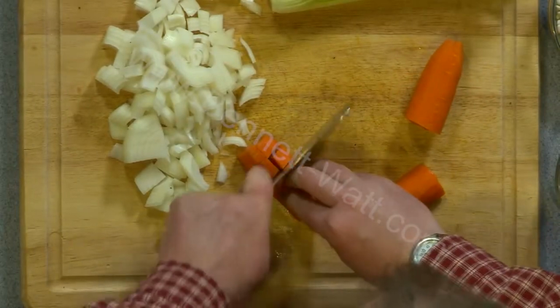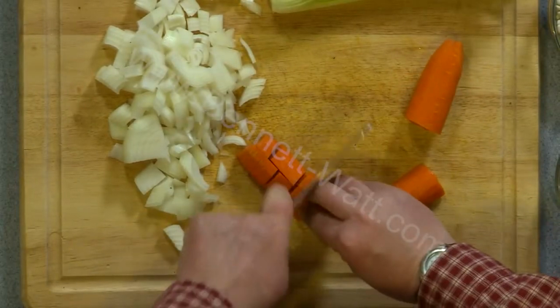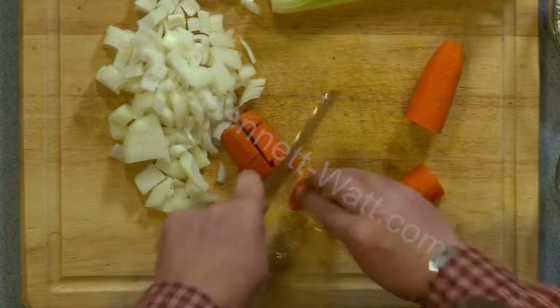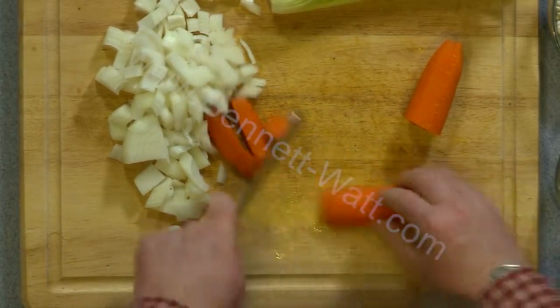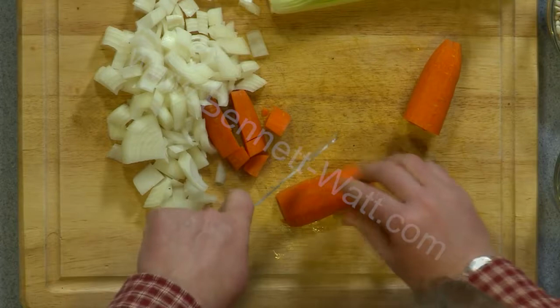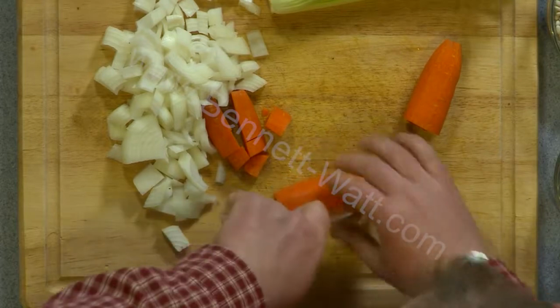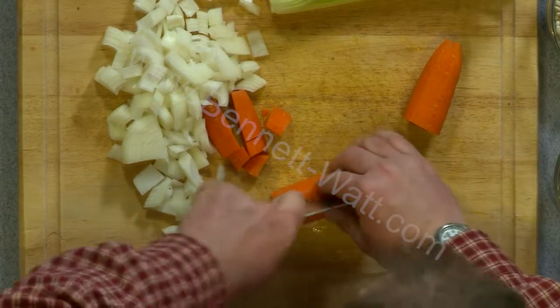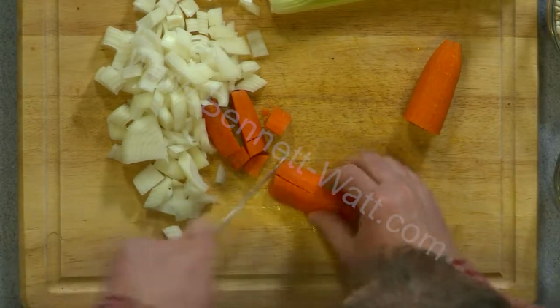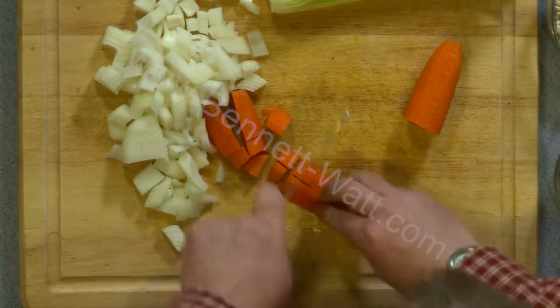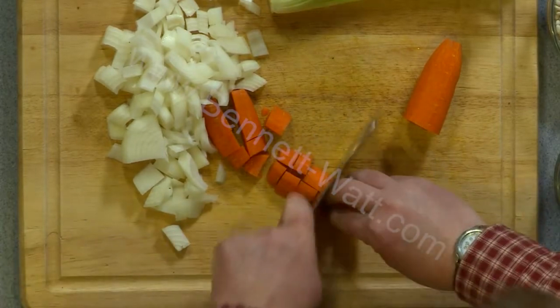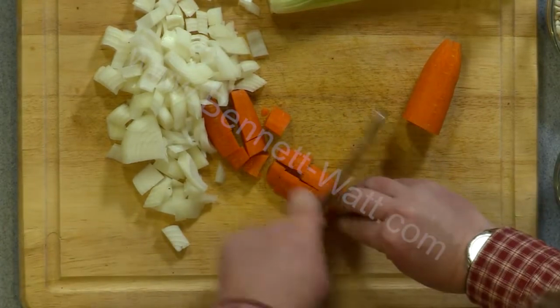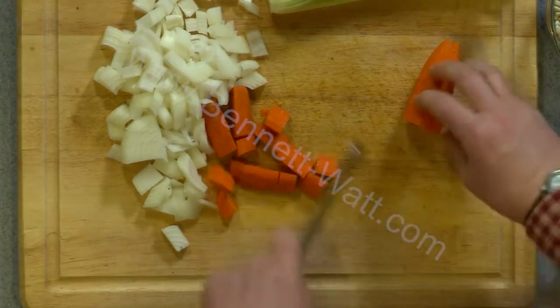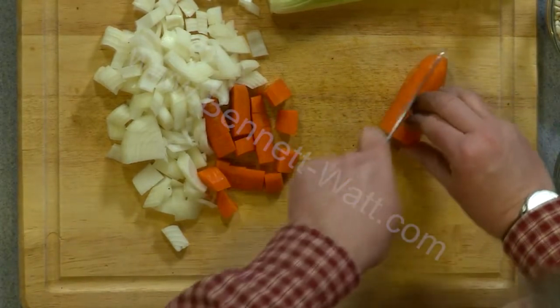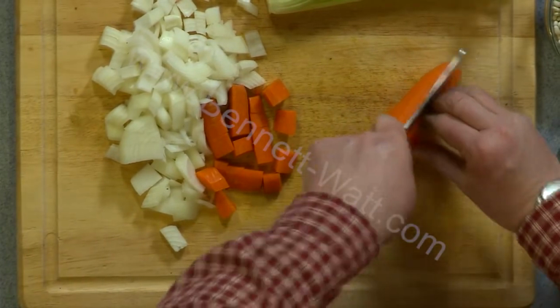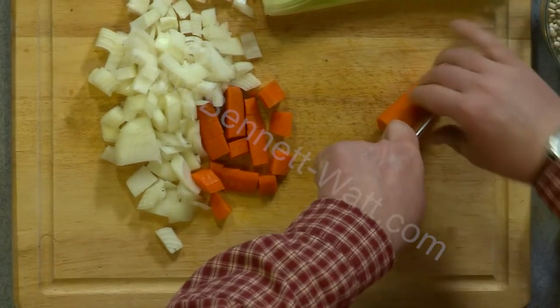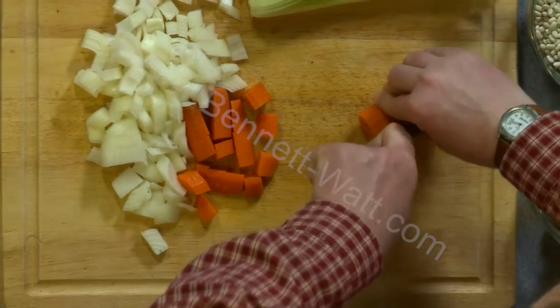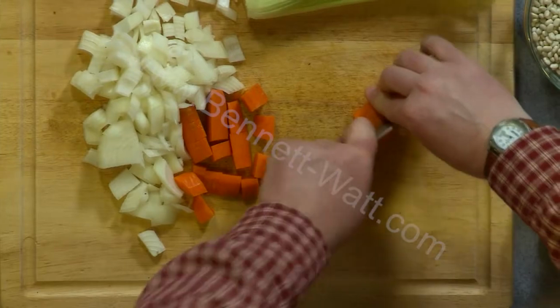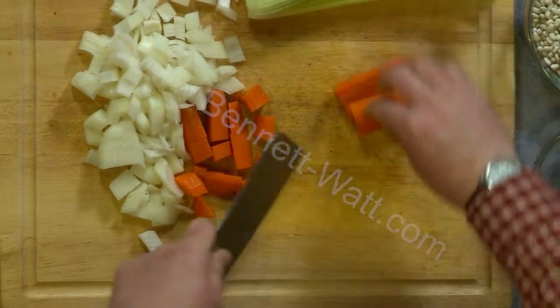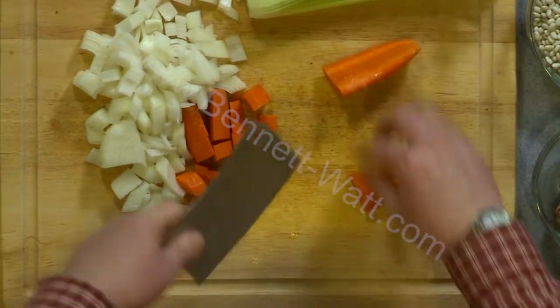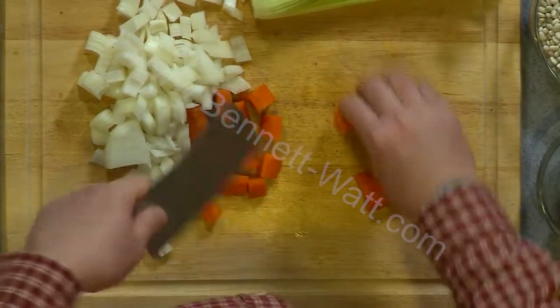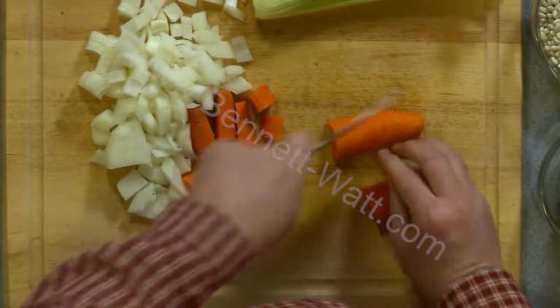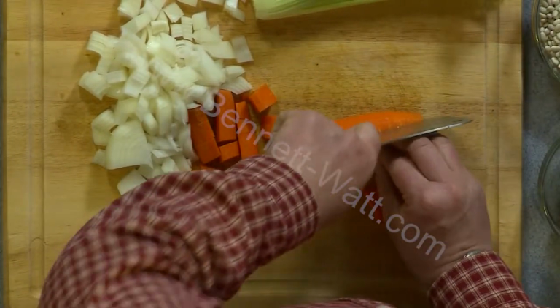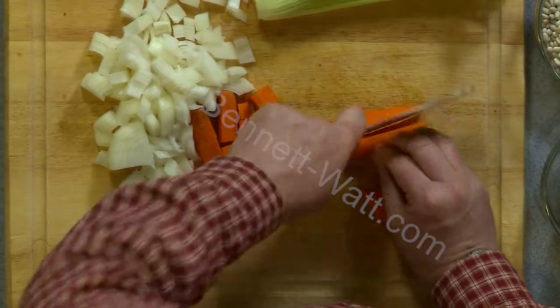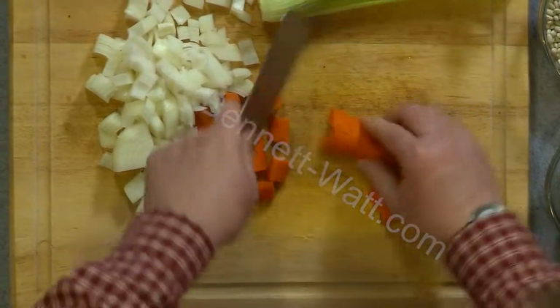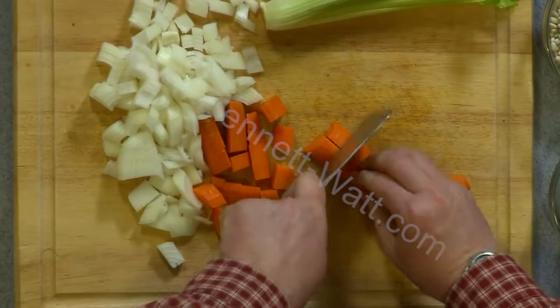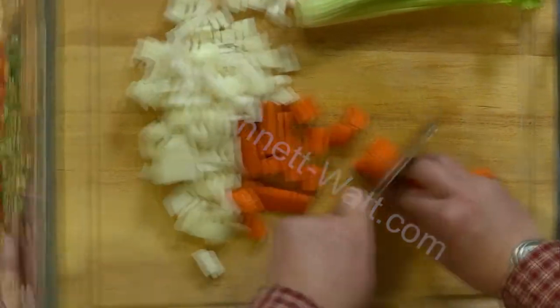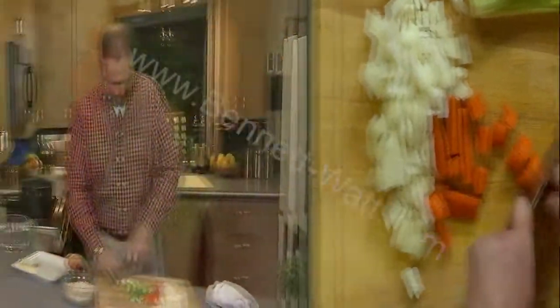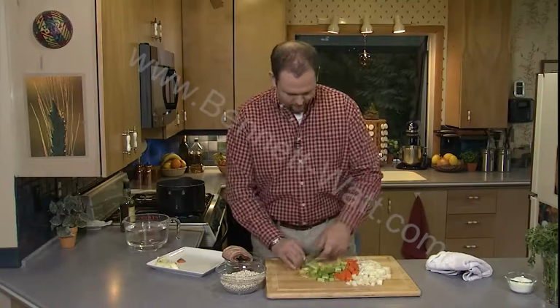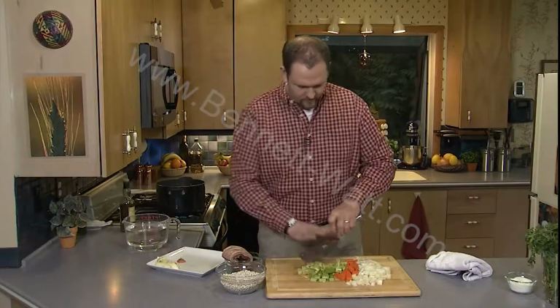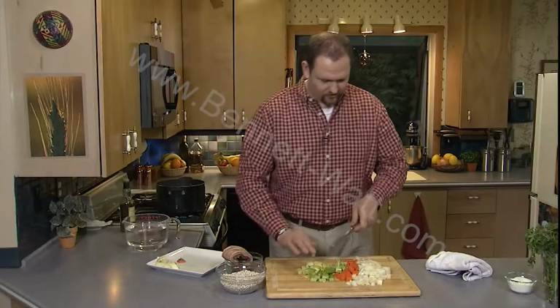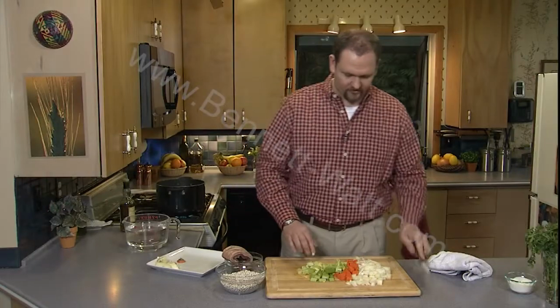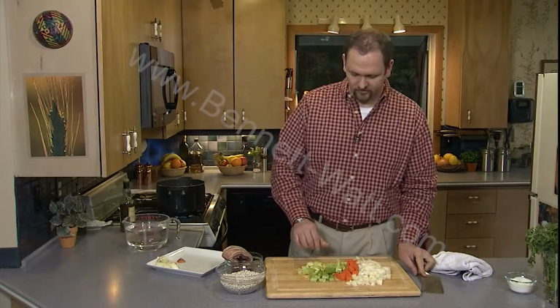And then we're just going to cut it across. That pancetta has already started to release some of its fat and flavor, and I can smell it browning in the pan. It smells really great. And it's just going to look nicer in the soup.